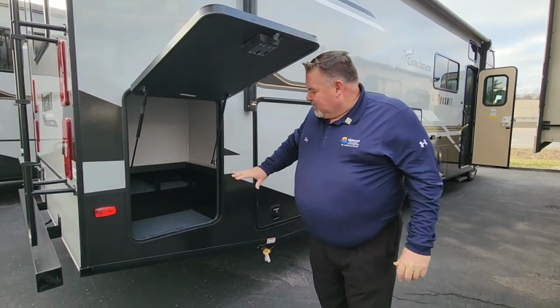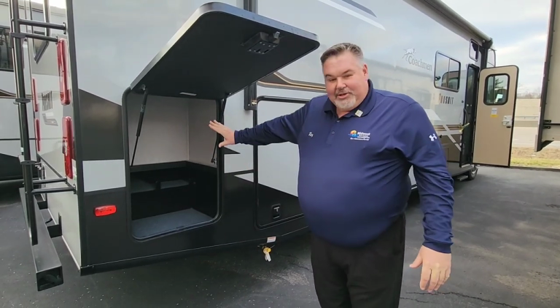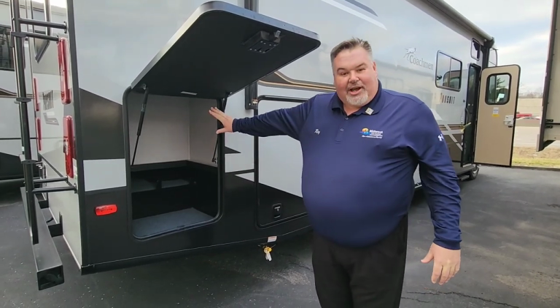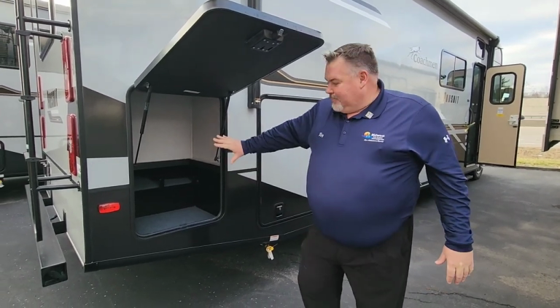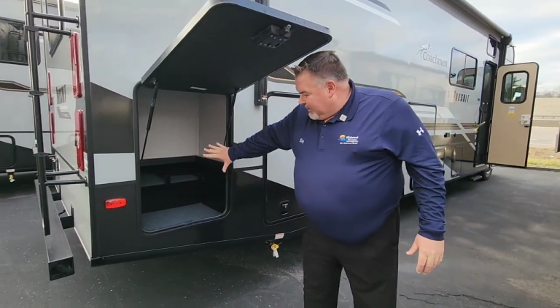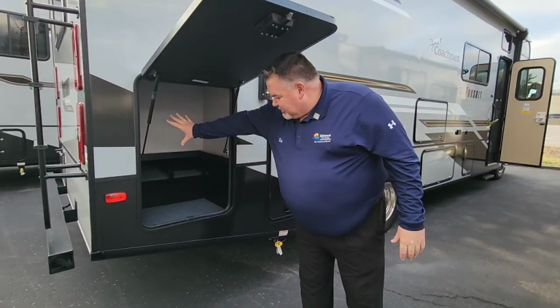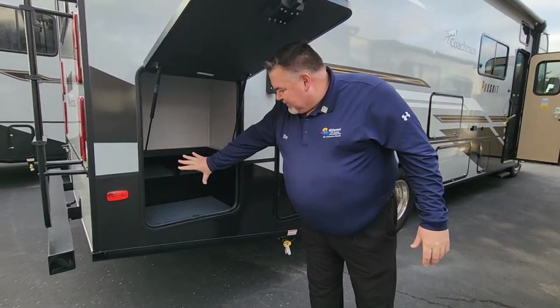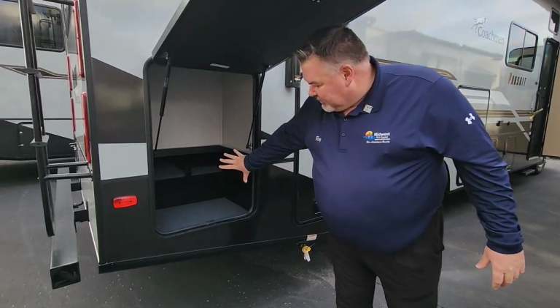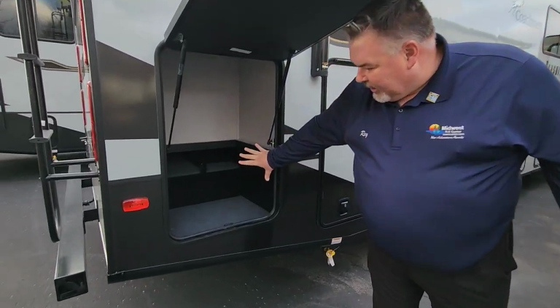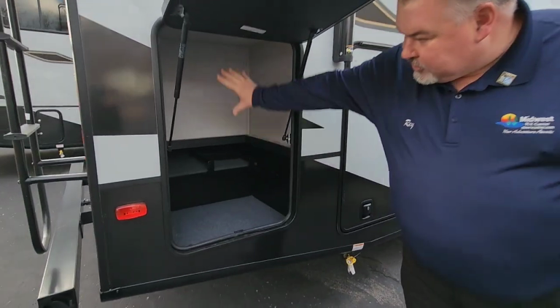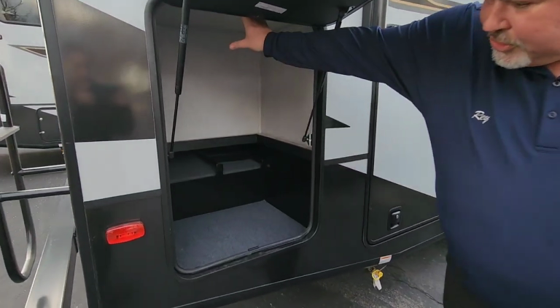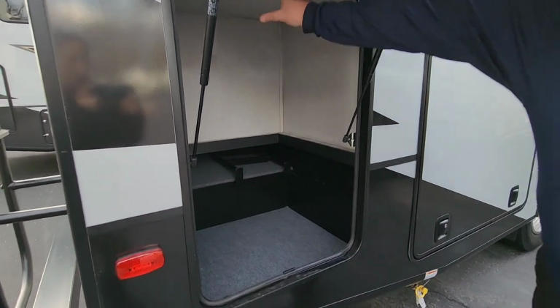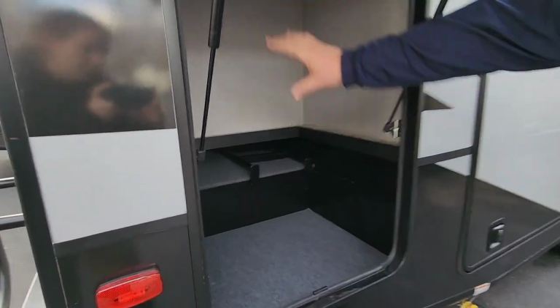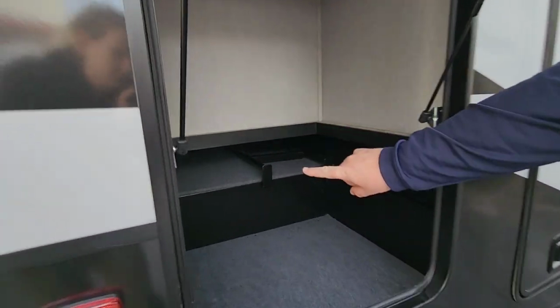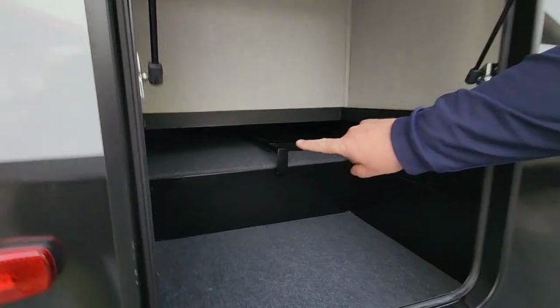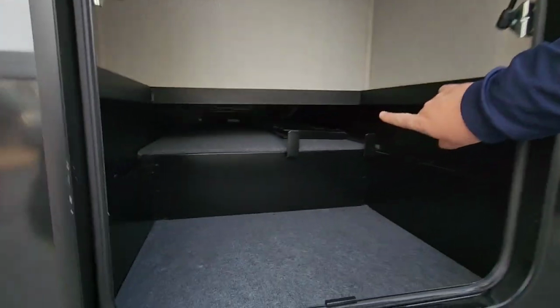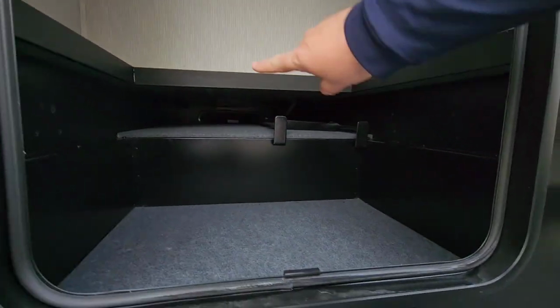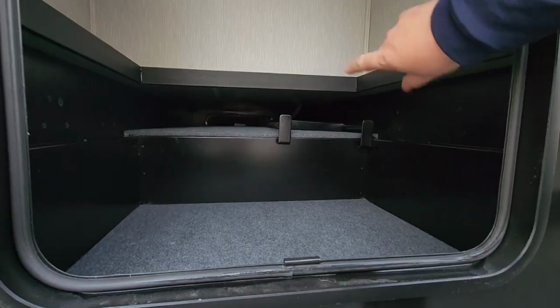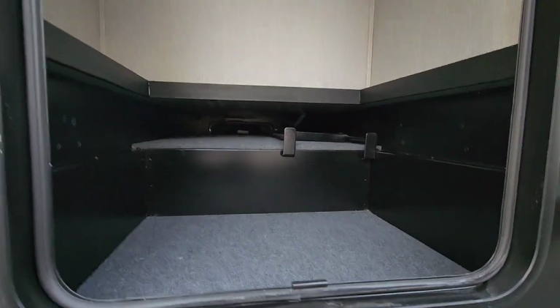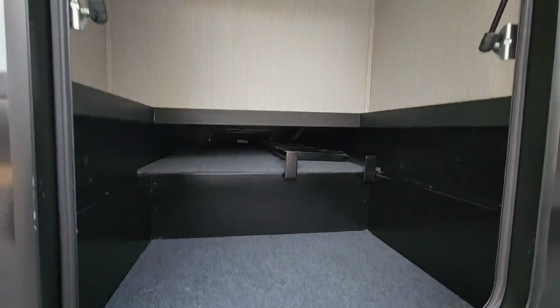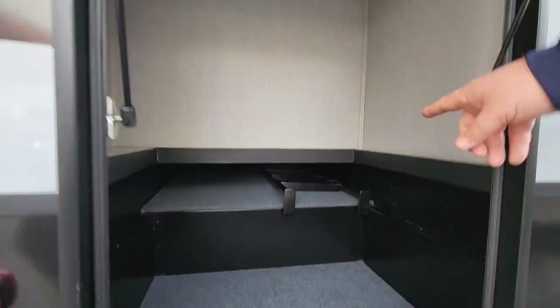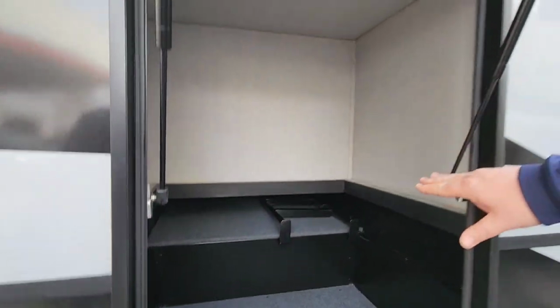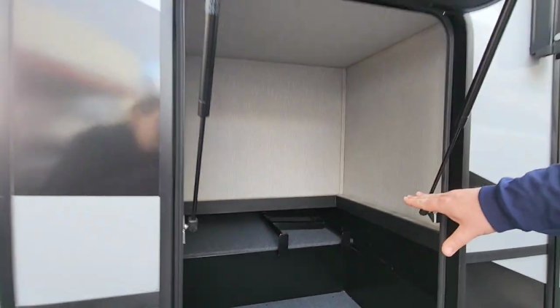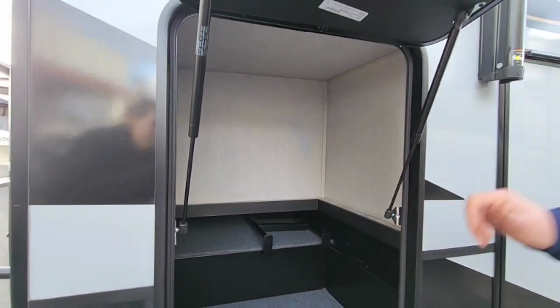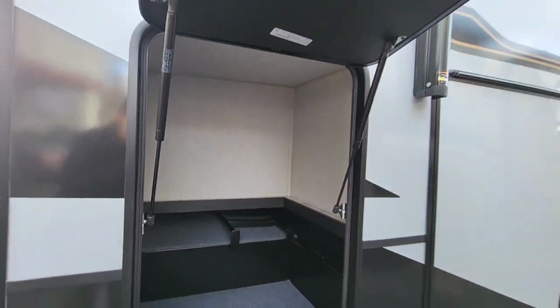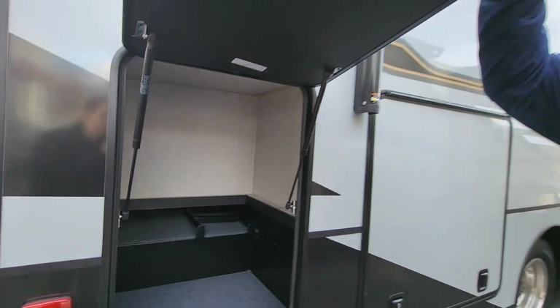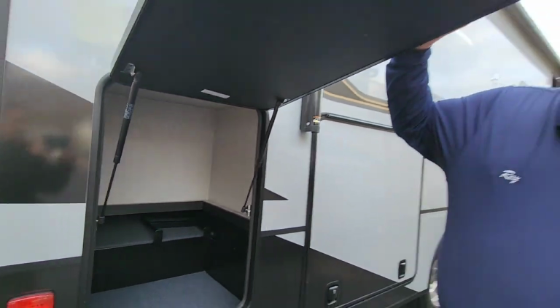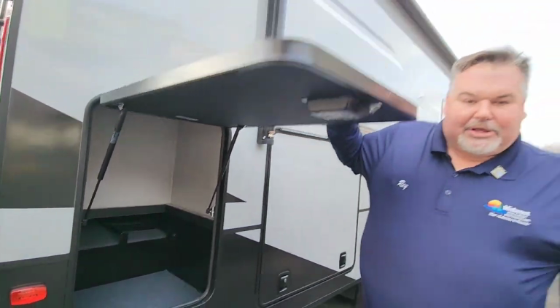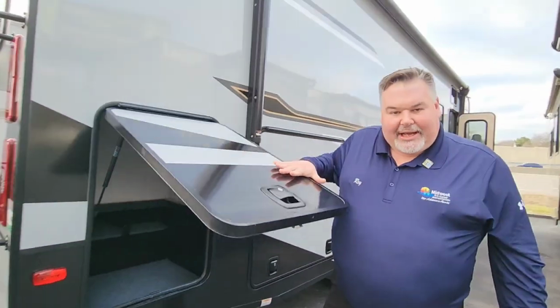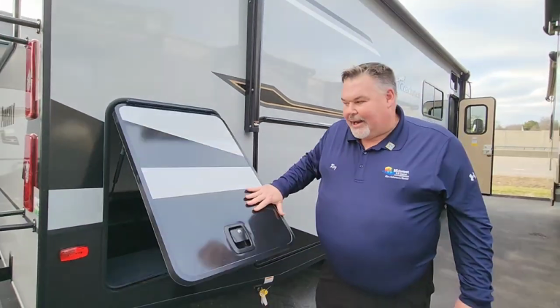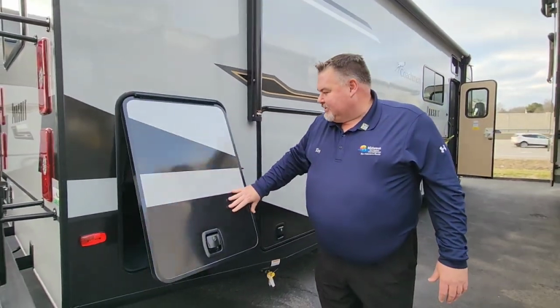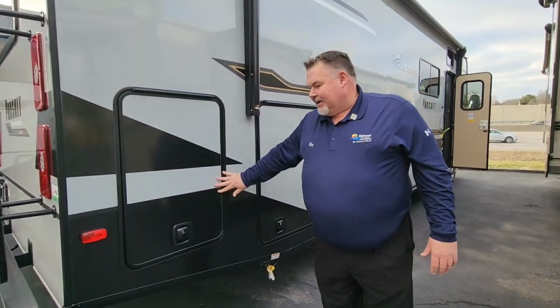Starting here in the back, we've got a nice big storage compartment. It does pass through completely across to the other side. That ladder right there is for the bunk bed — I'm going to show you how that operates inside.